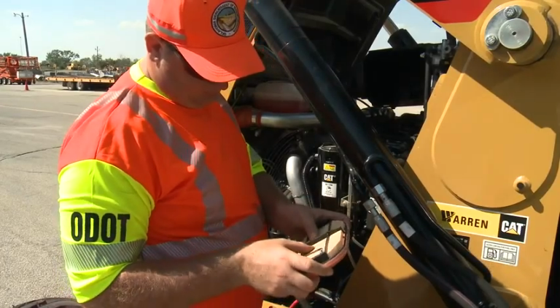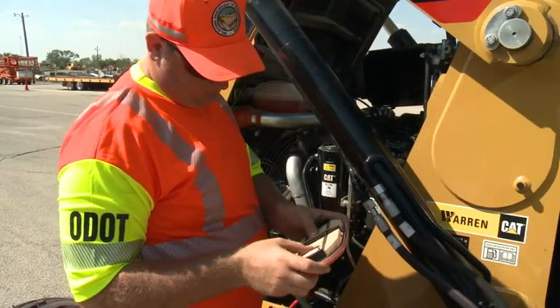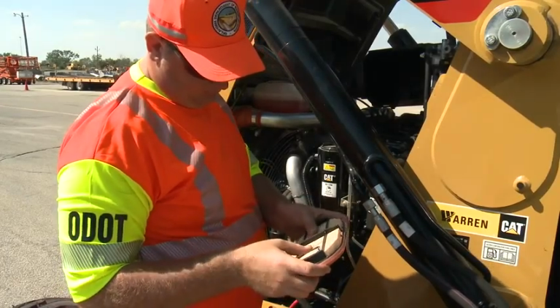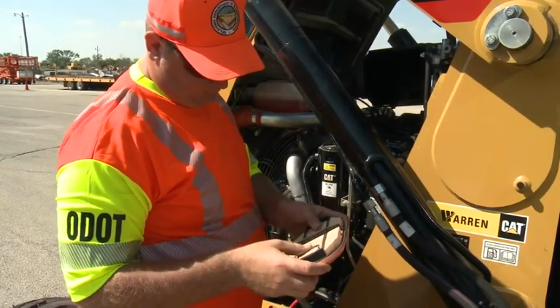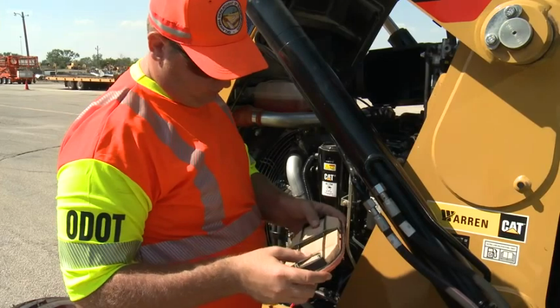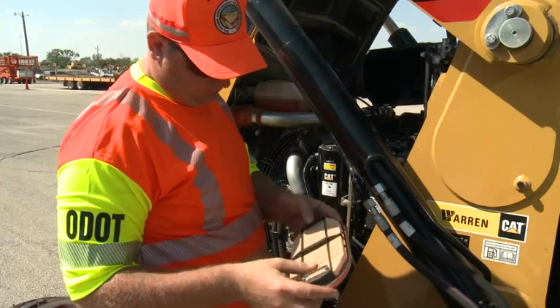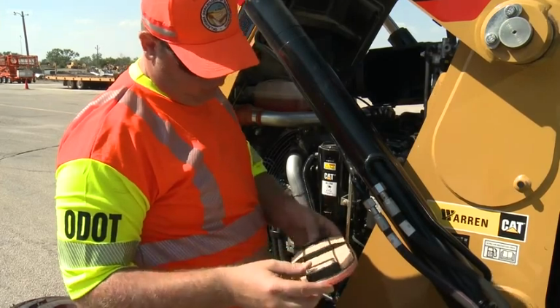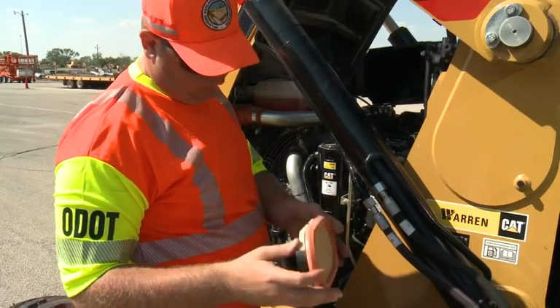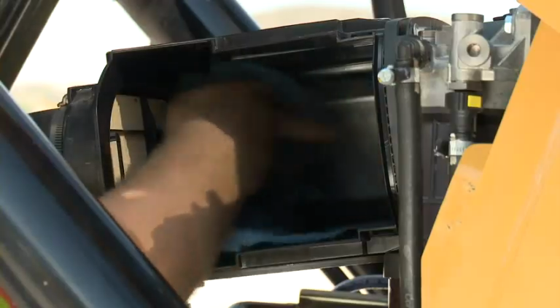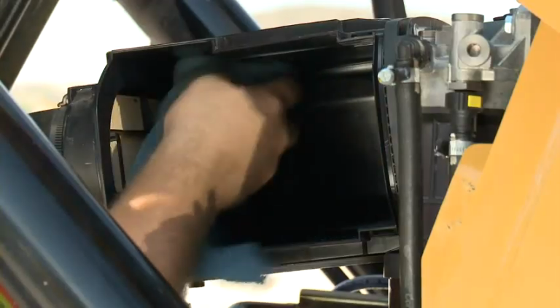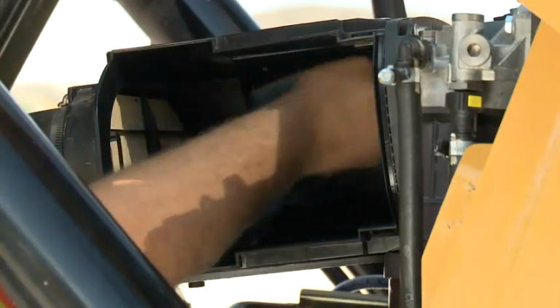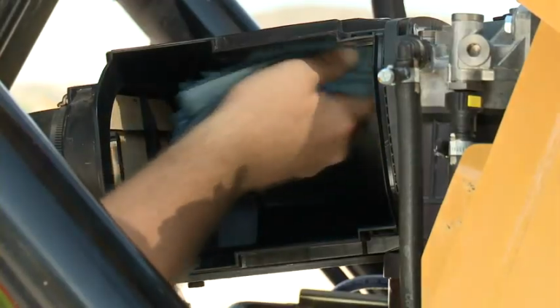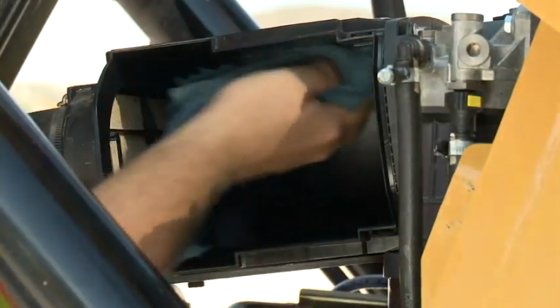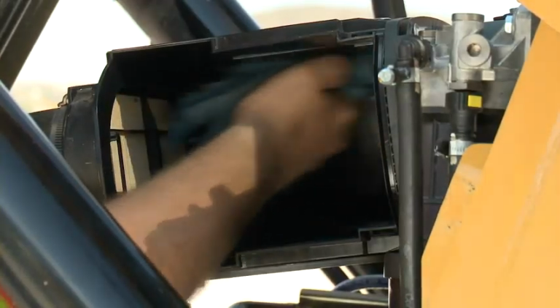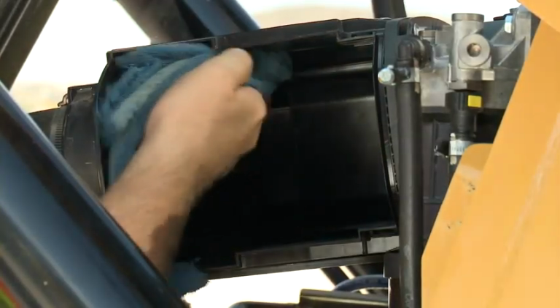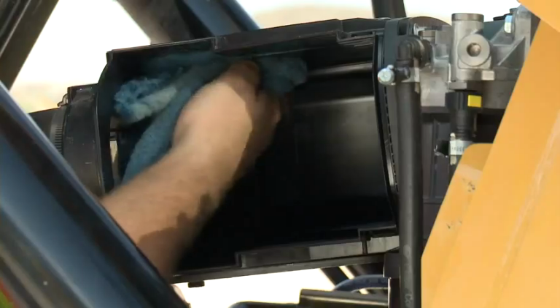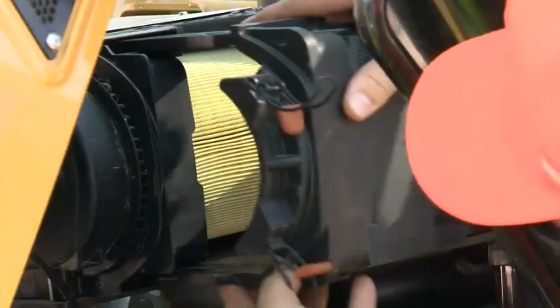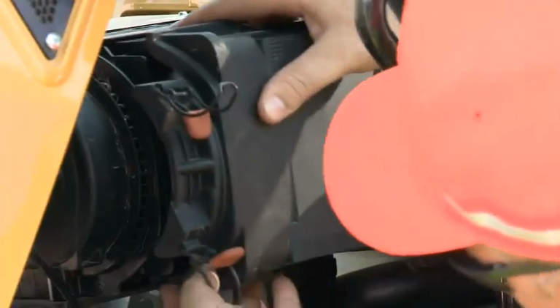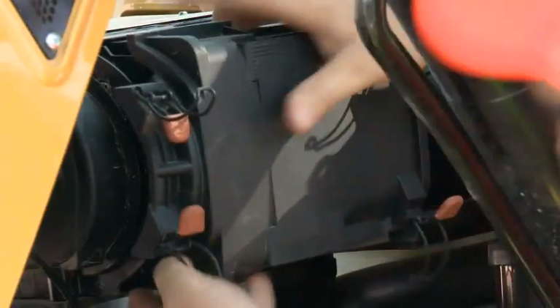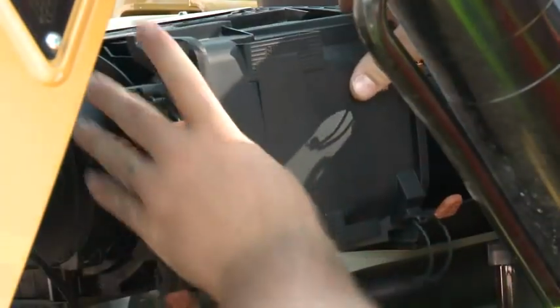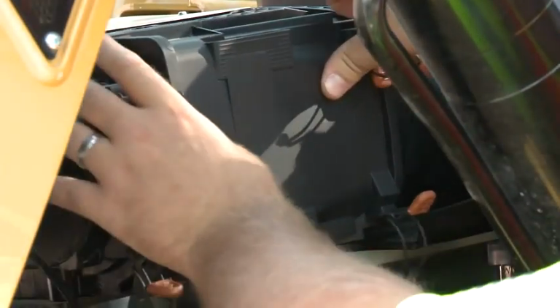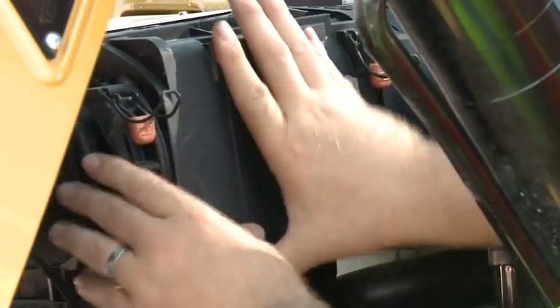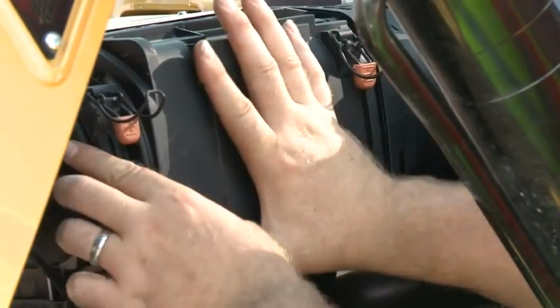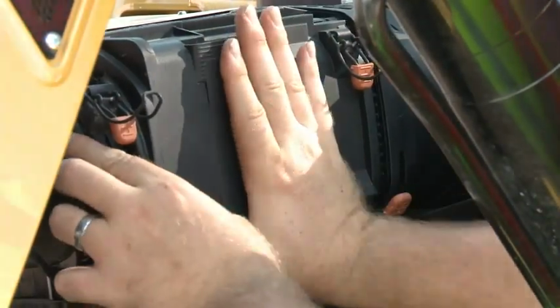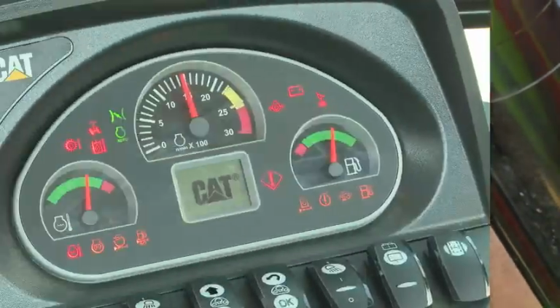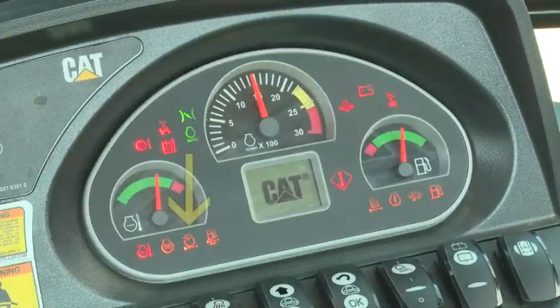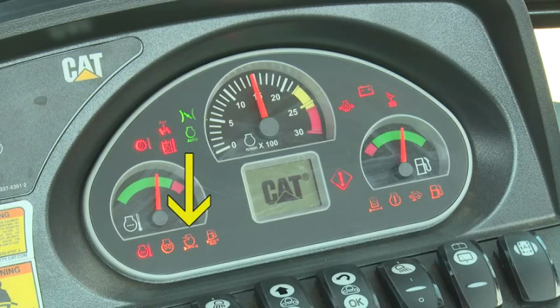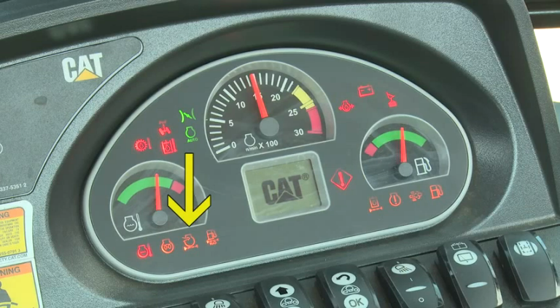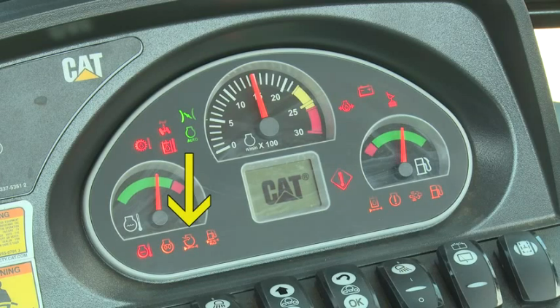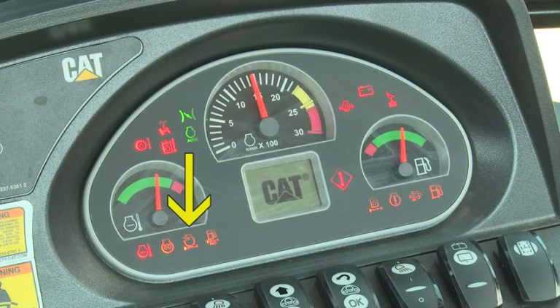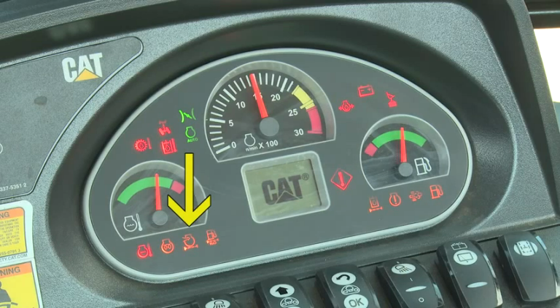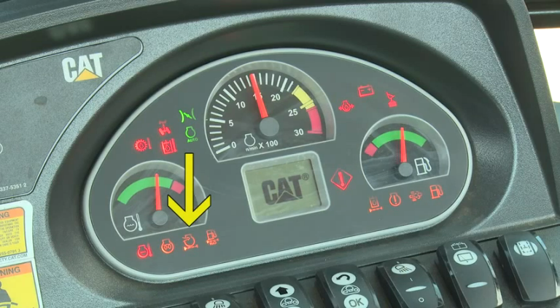Do not tap, strike, or wash the filters. Wipe down the inside of the filter housing. Reinstall the filters and filter housing. Some backhoes are equipped with an air filter service indicator.